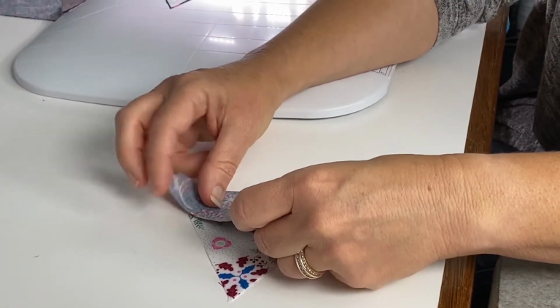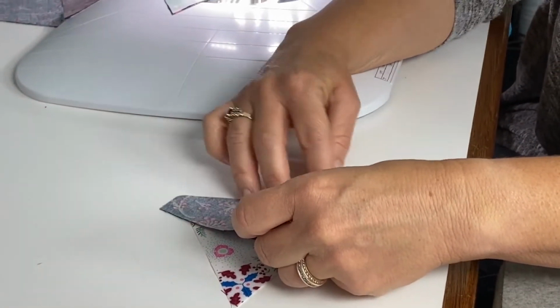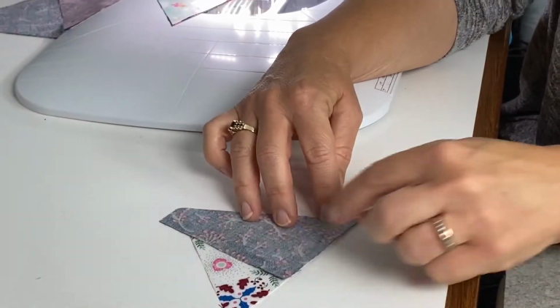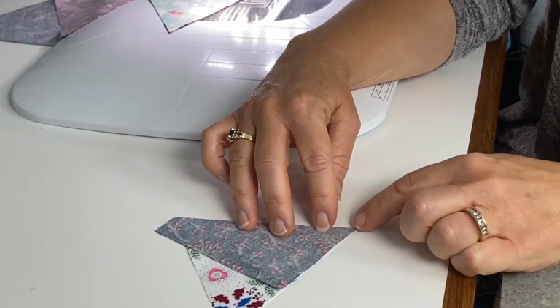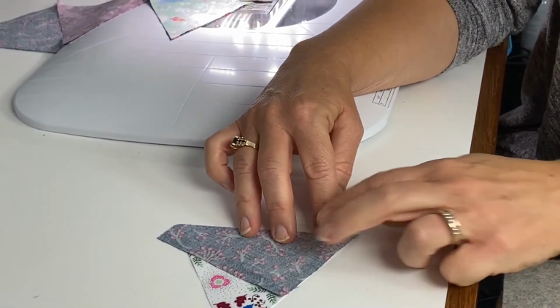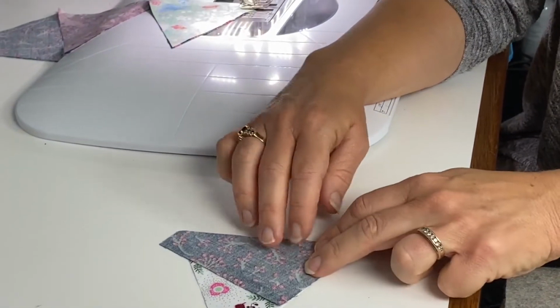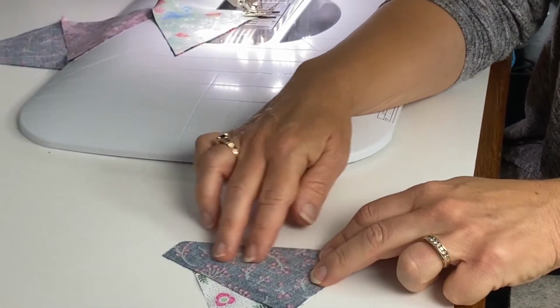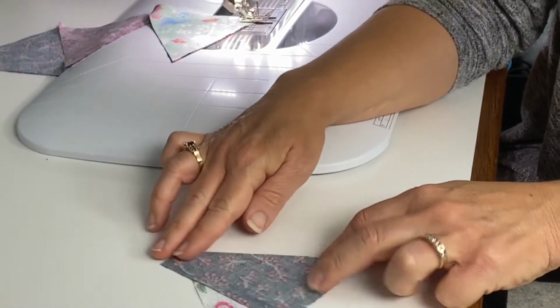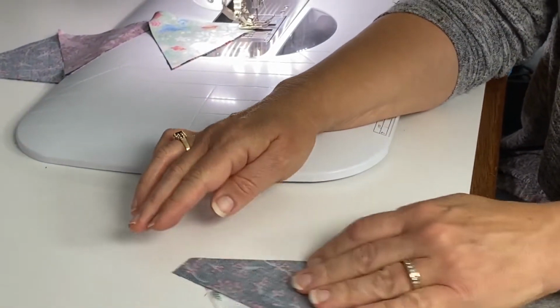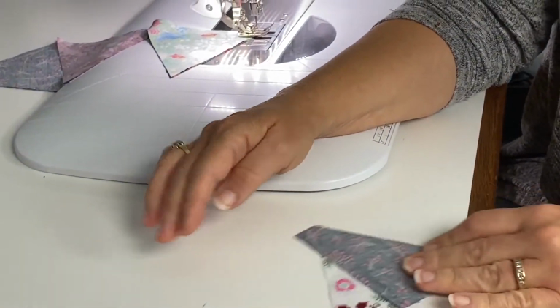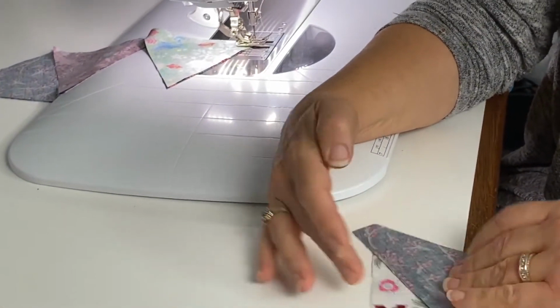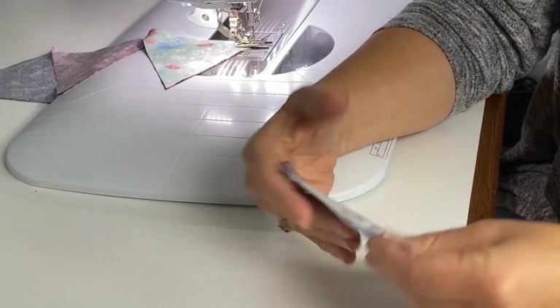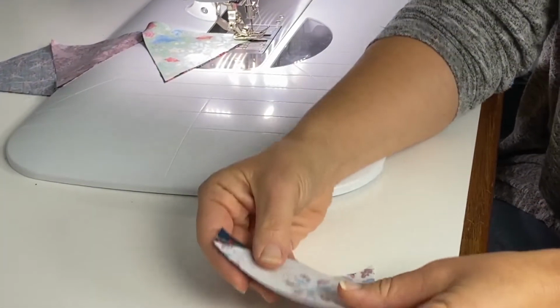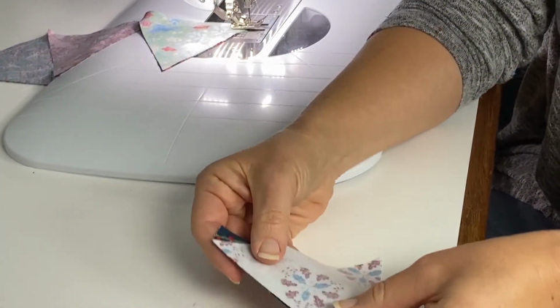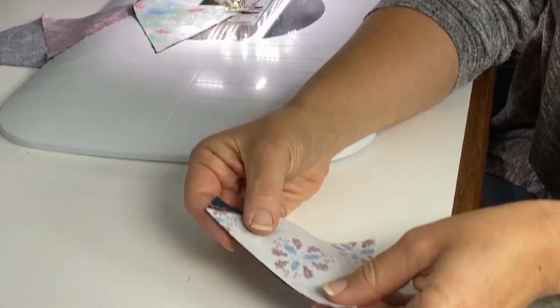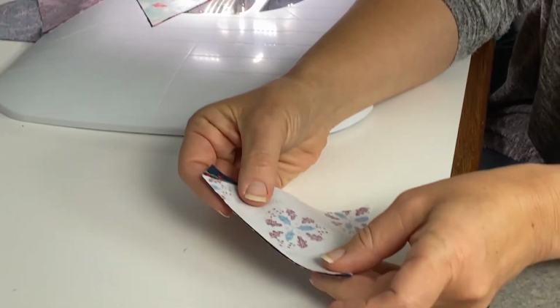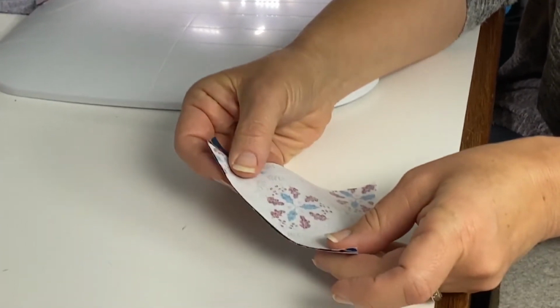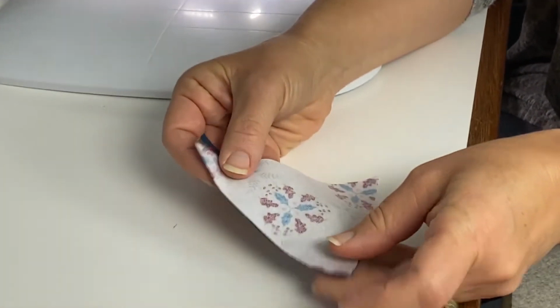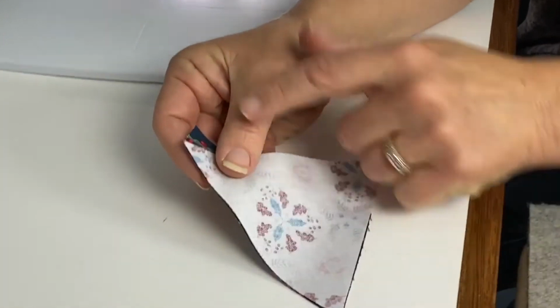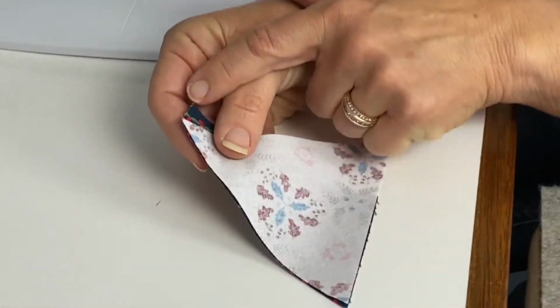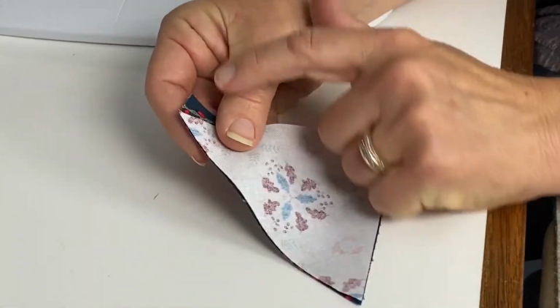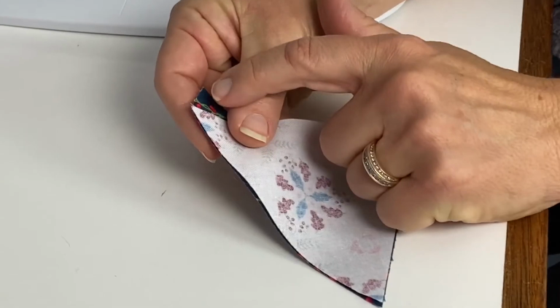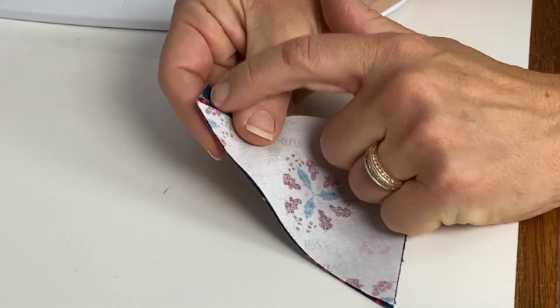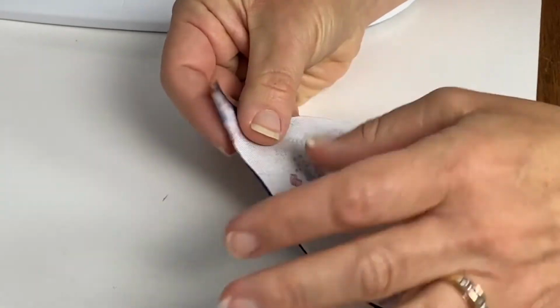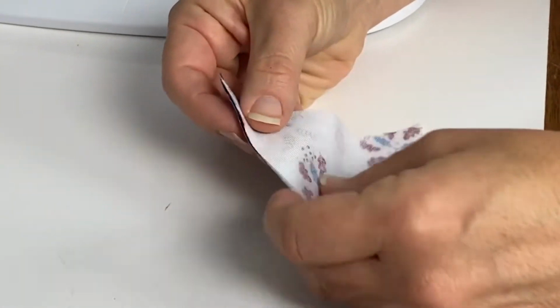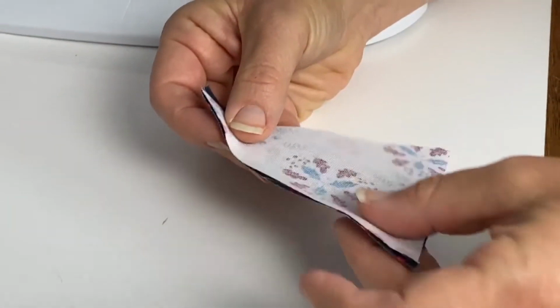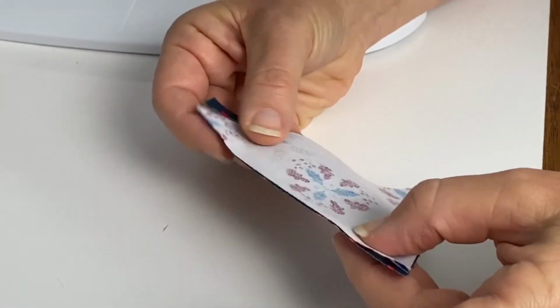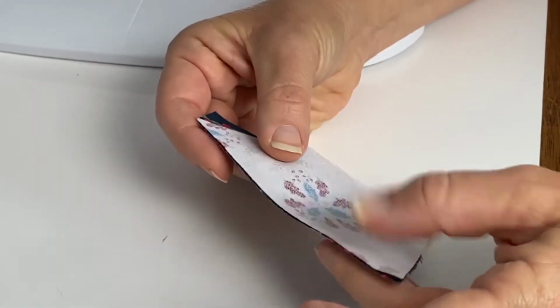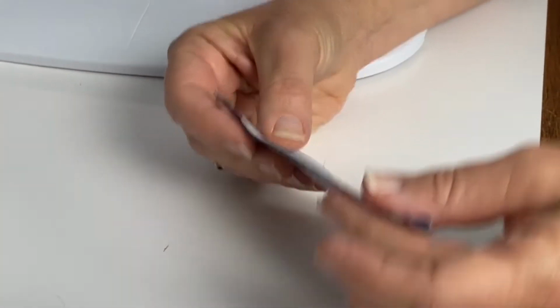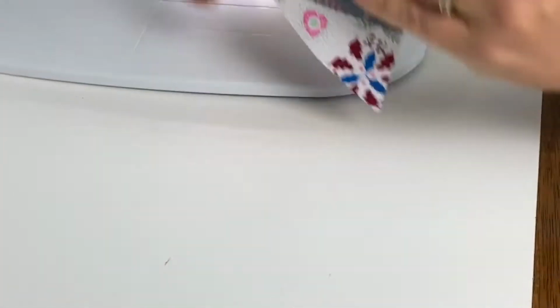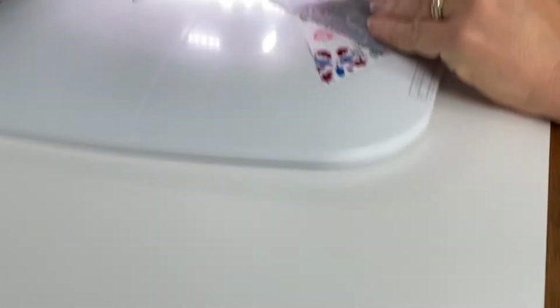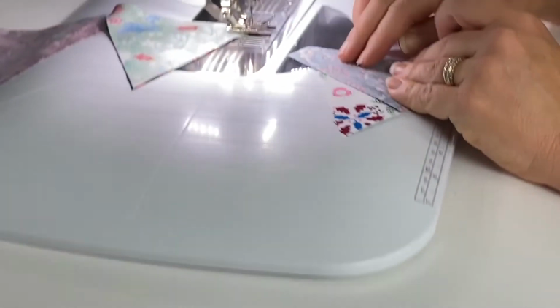I just match this corner — so see how that goes. This looks like it matches up, but you'll have a quarter of an inch excess. You'll see that when I press it.